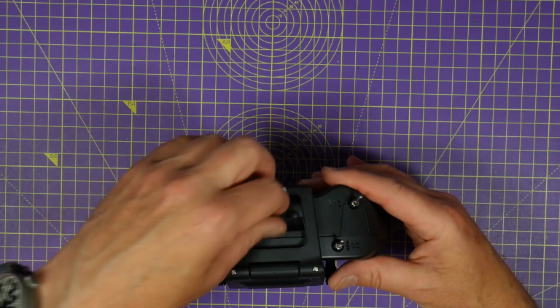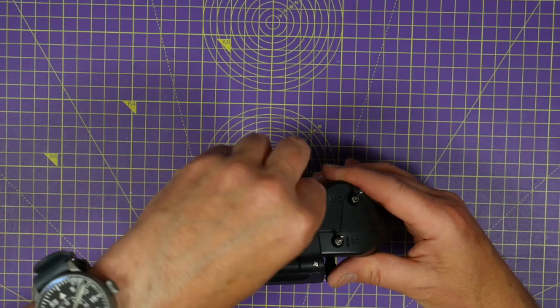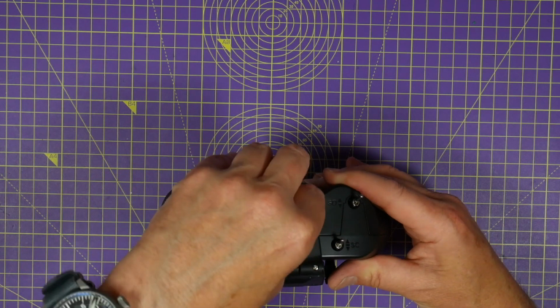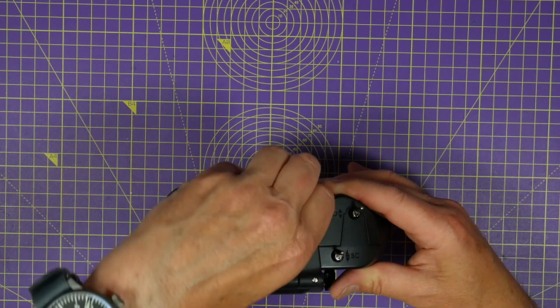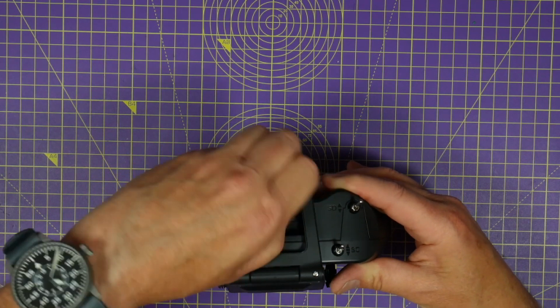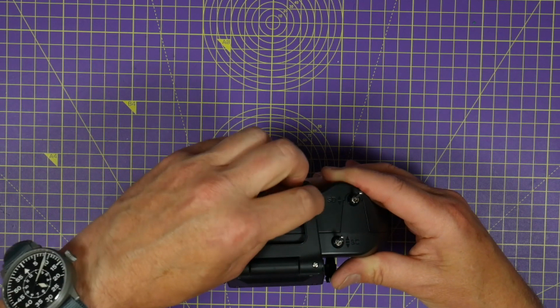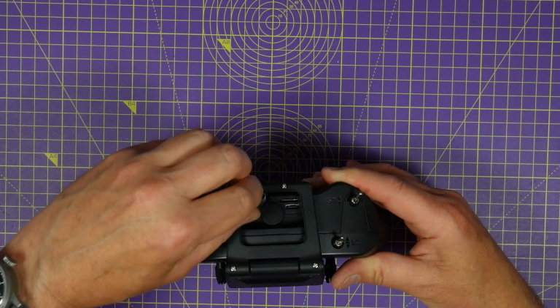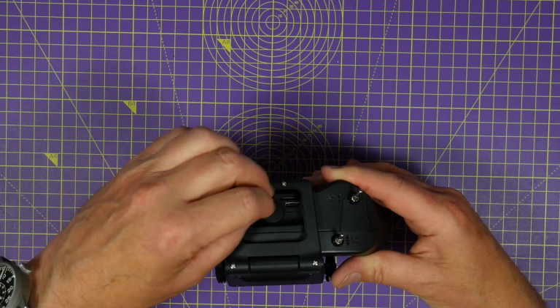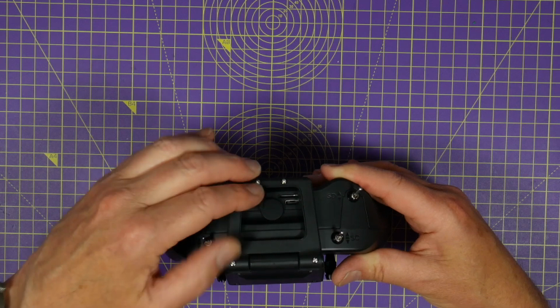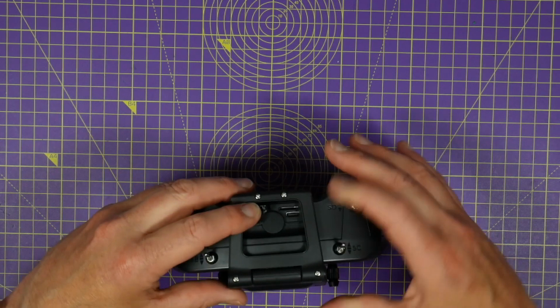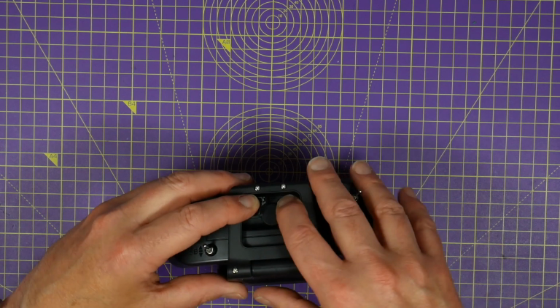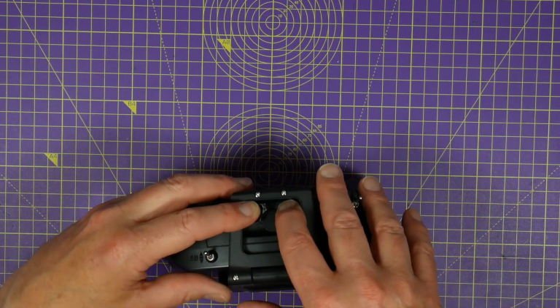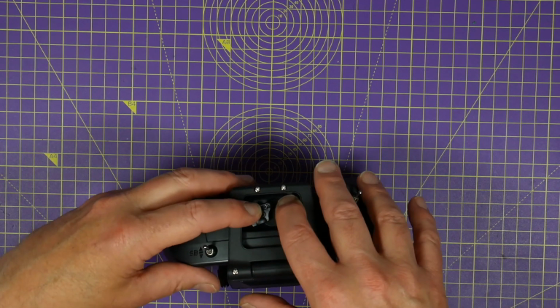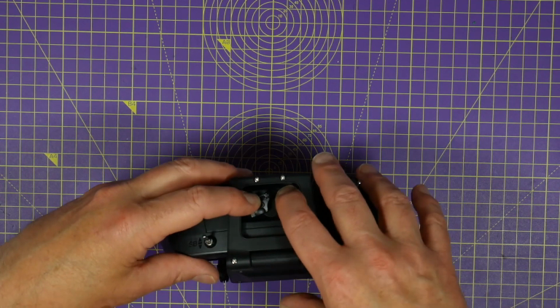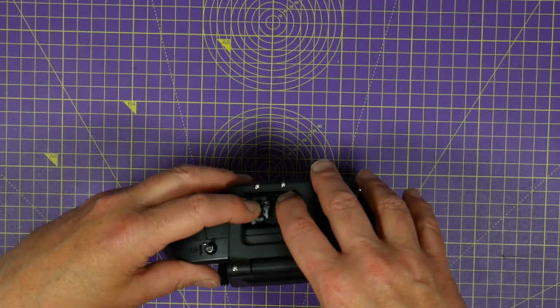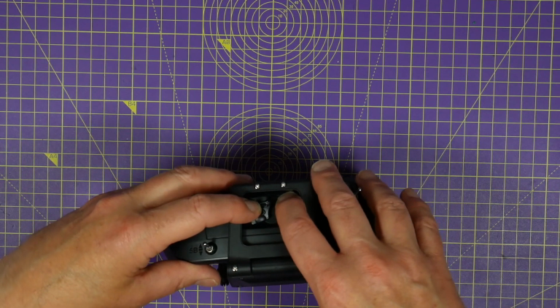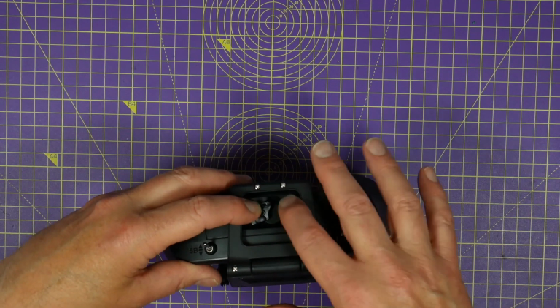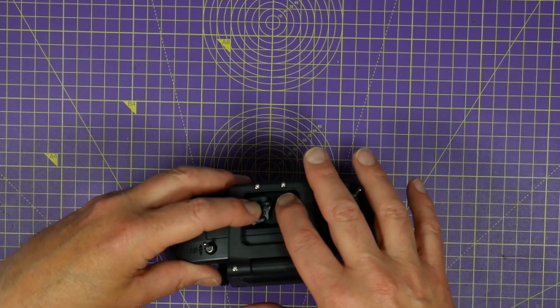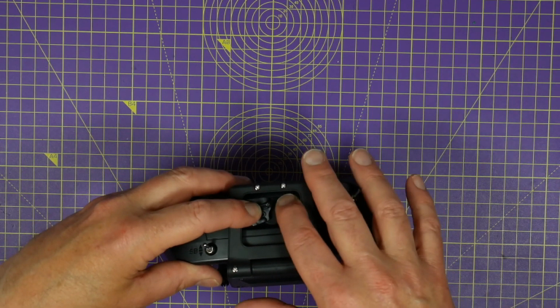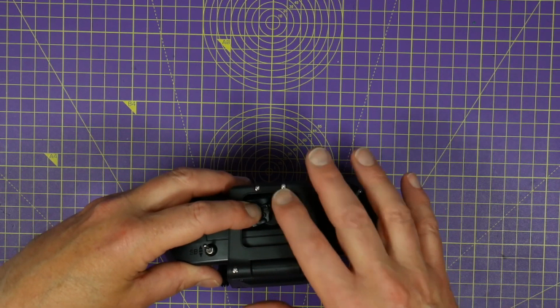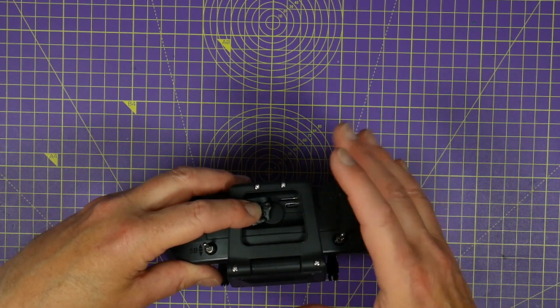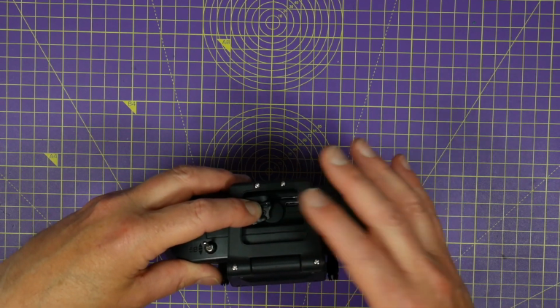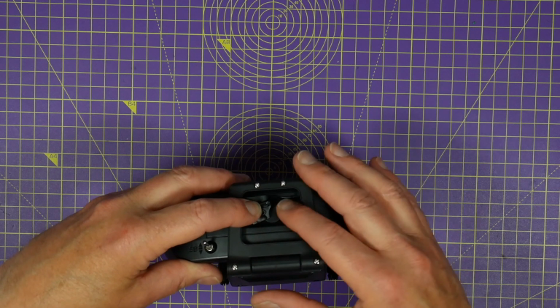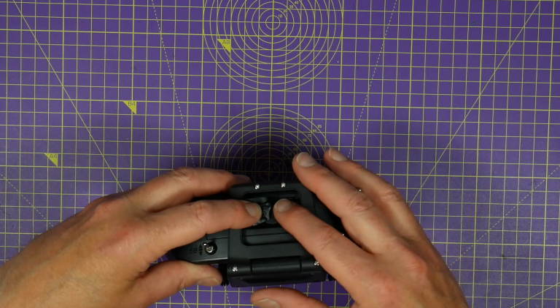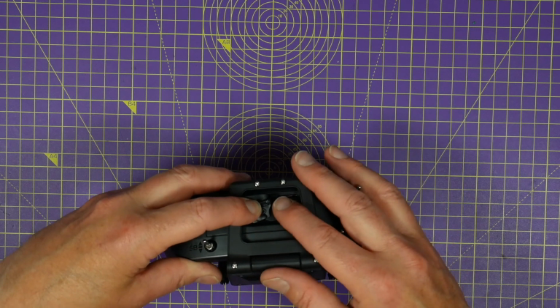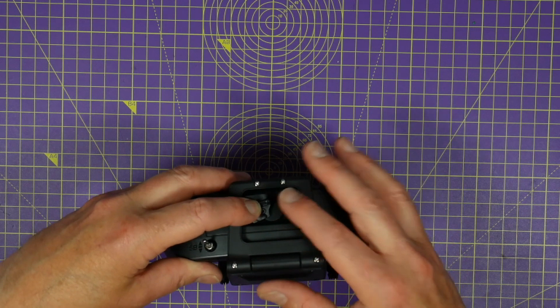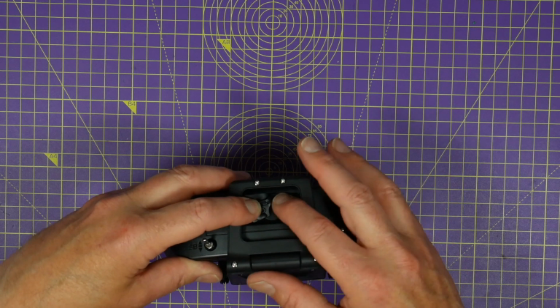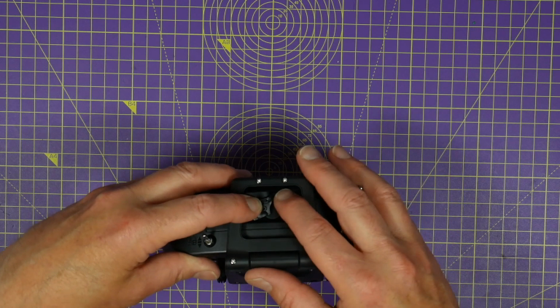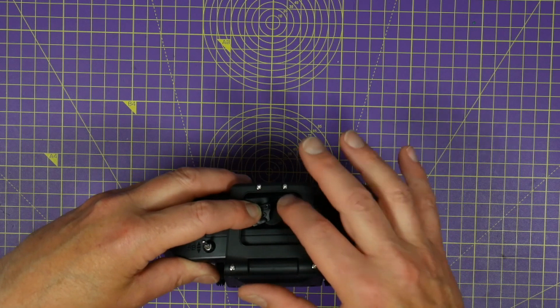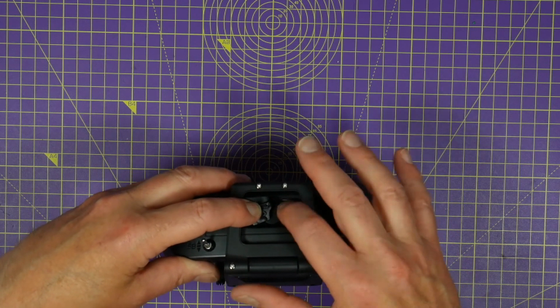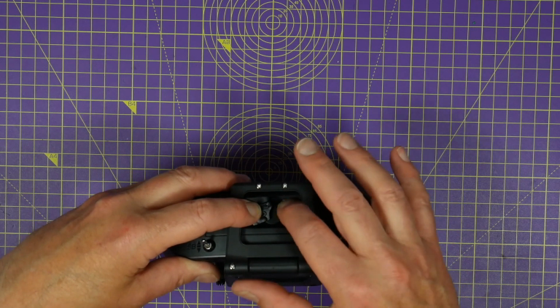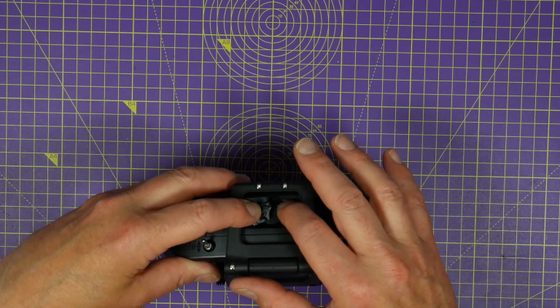Also on the top here is the SD card slot. Mine didn't come with a card, but you can download the standard contents from the OpenTX or the RadioMaster website.